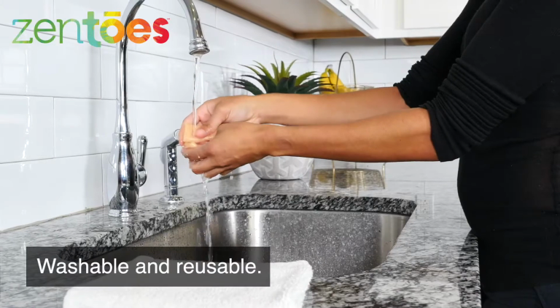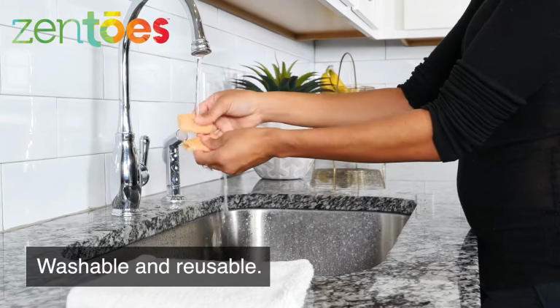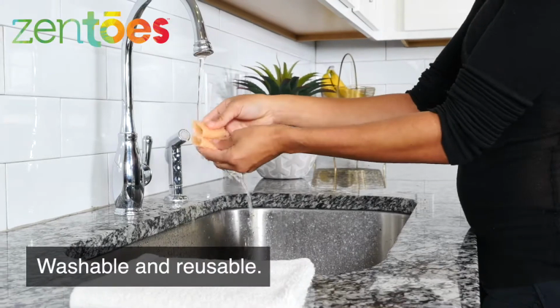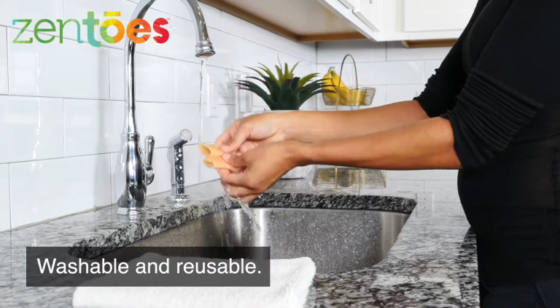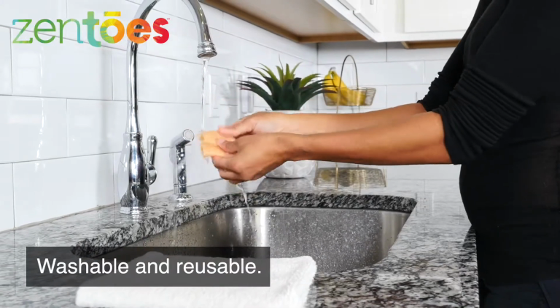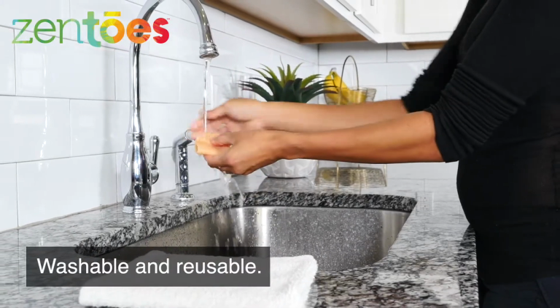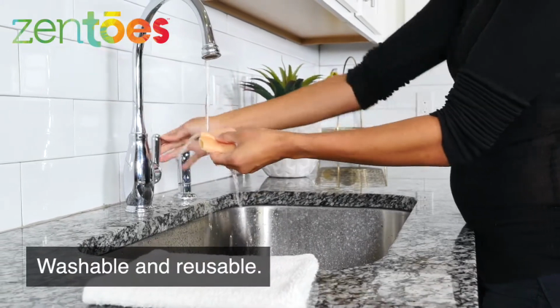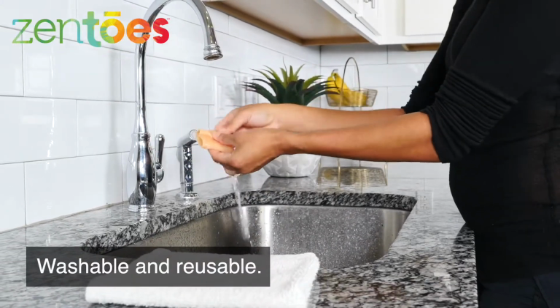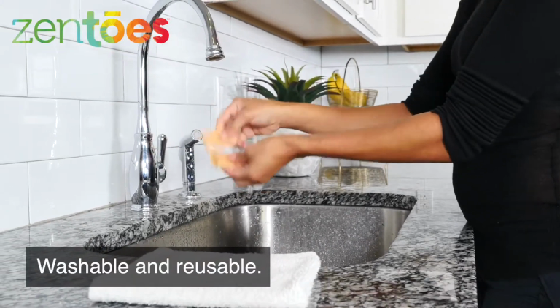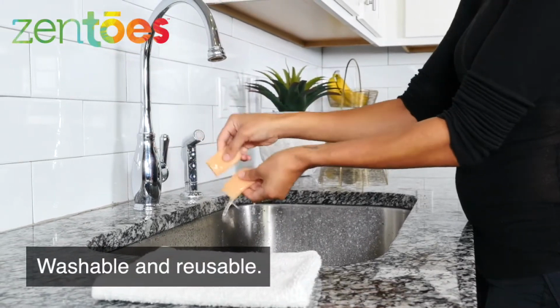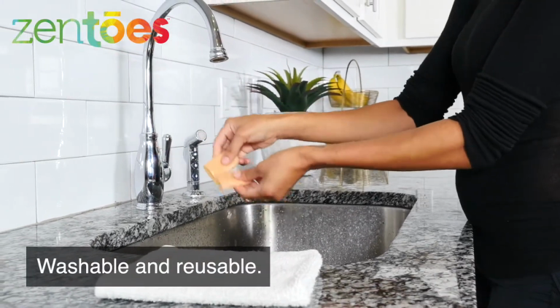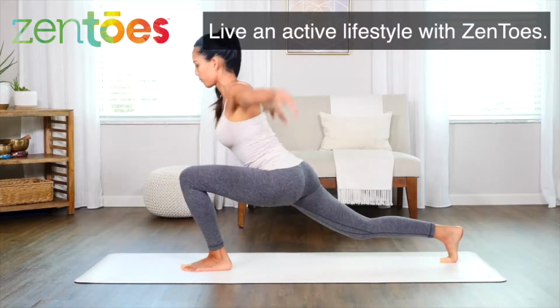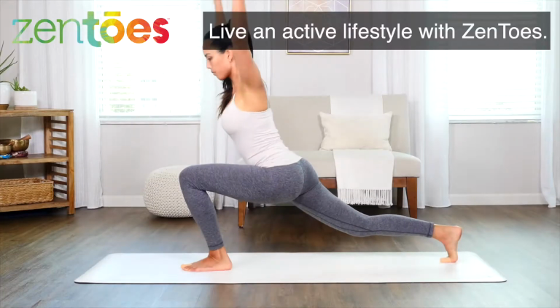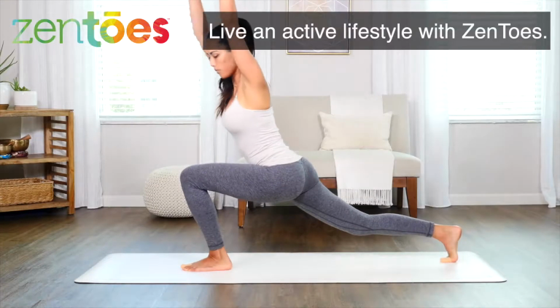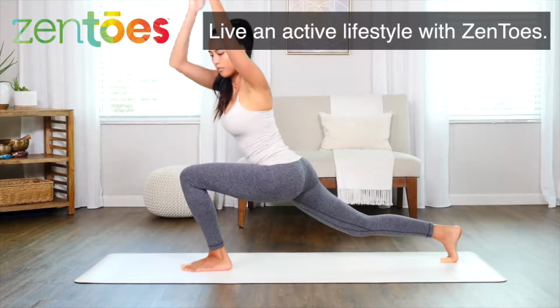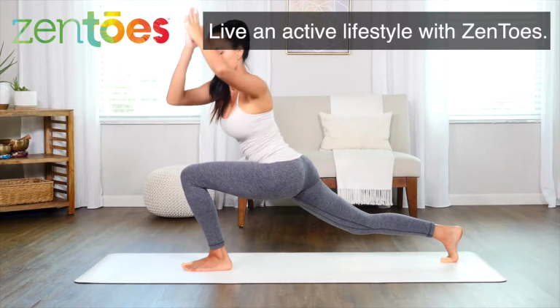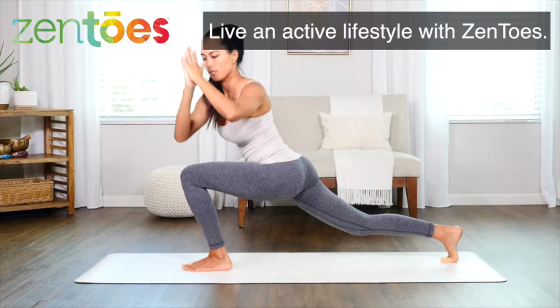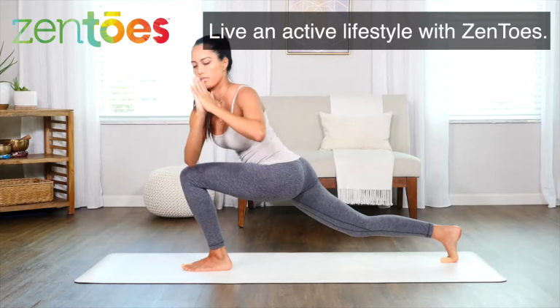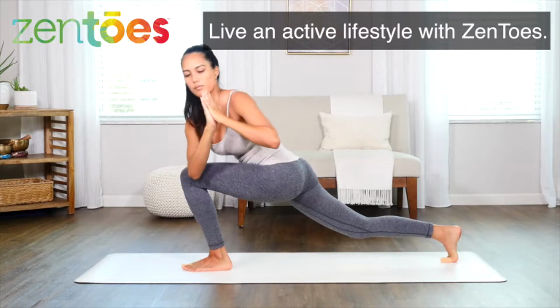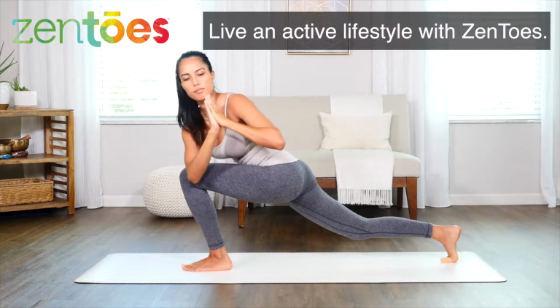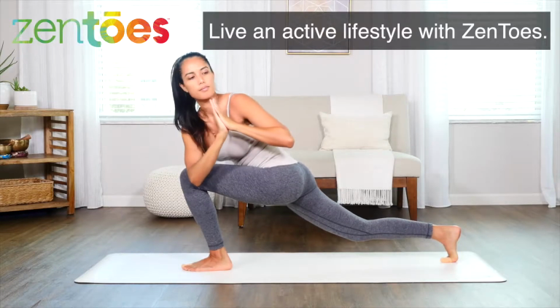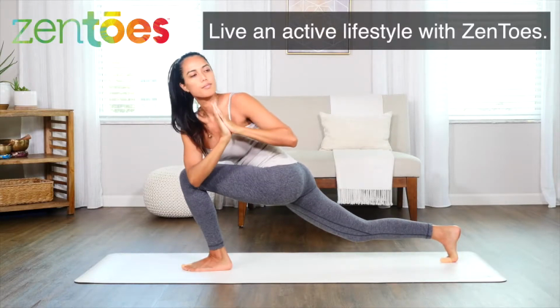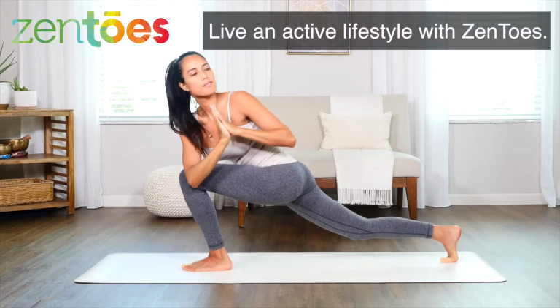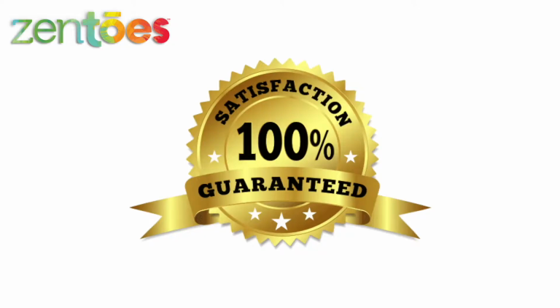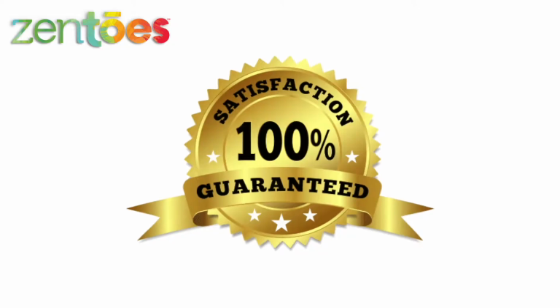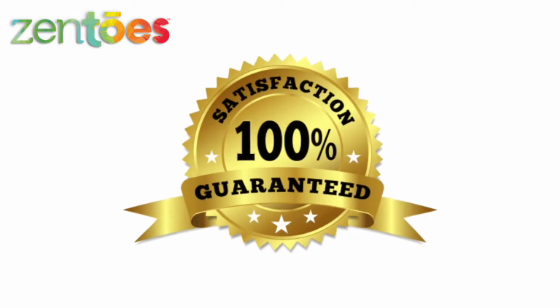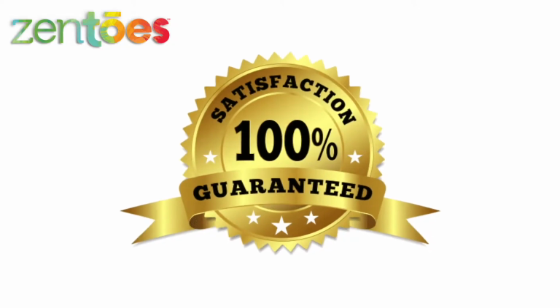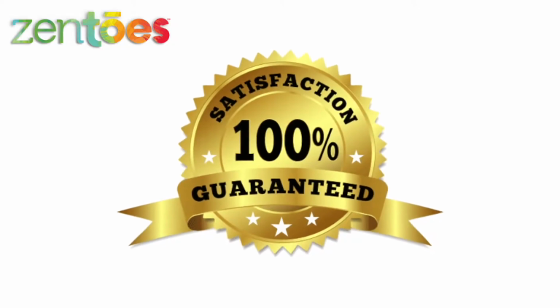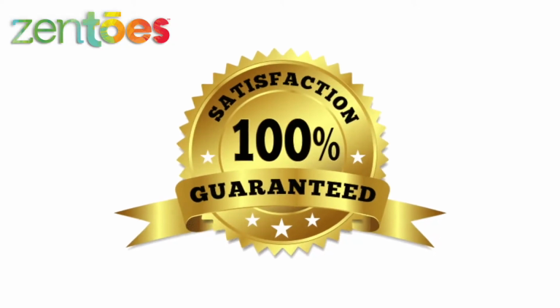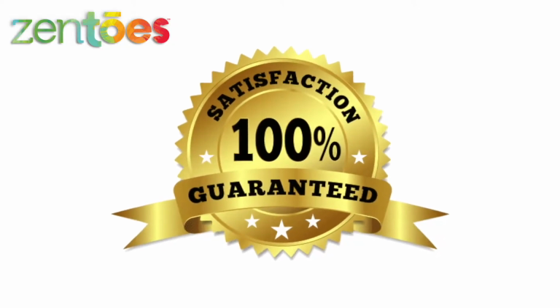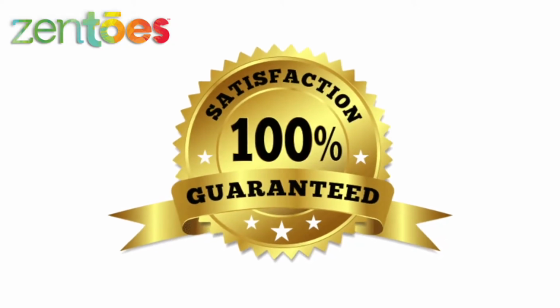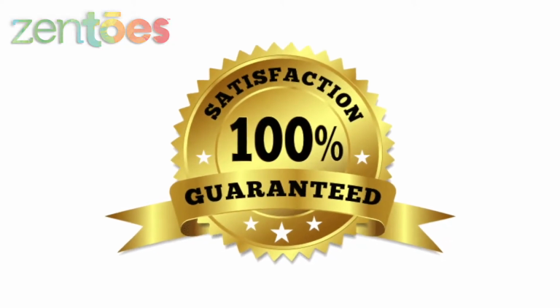Washable and reusable — live an active lifestyle with Zen Toes. 100% satisfaction guarantee.